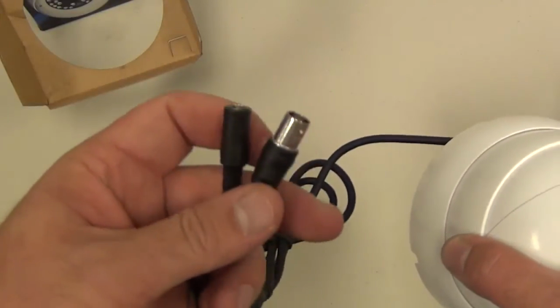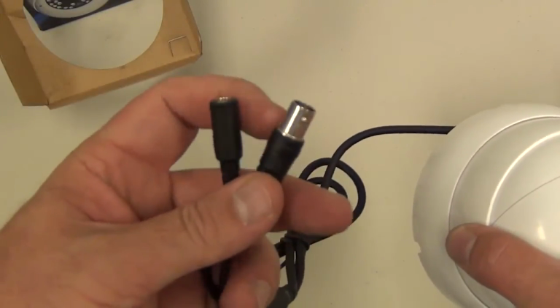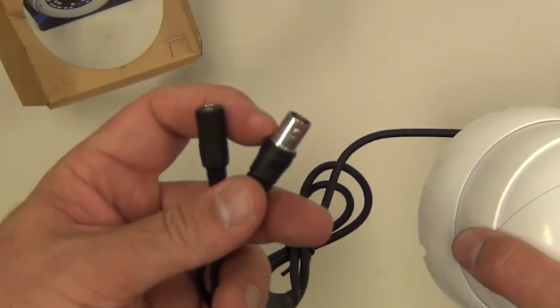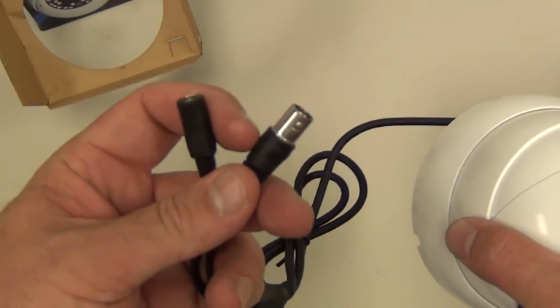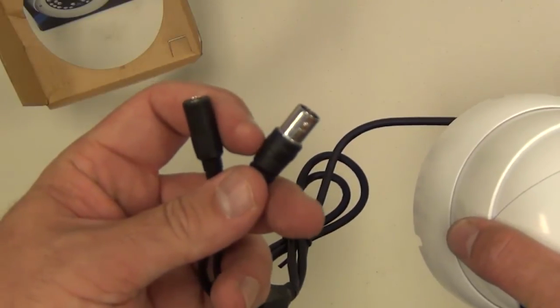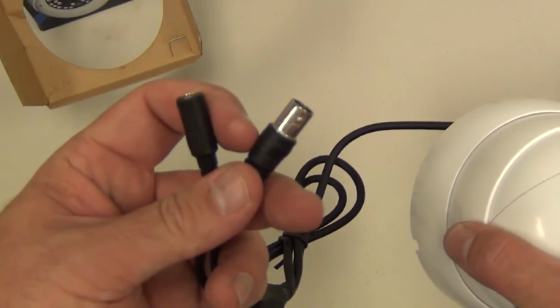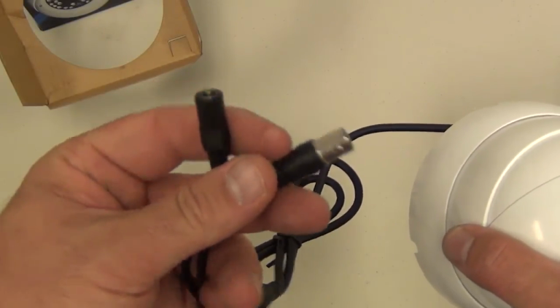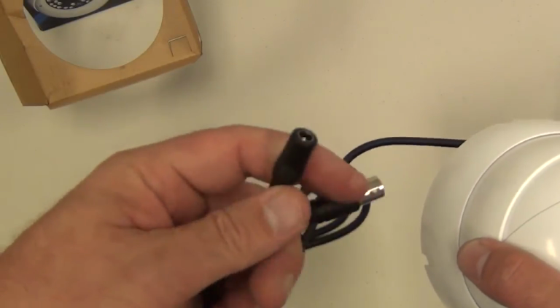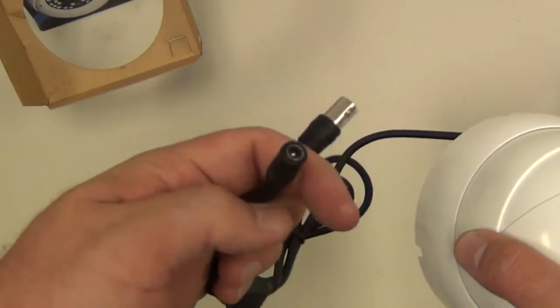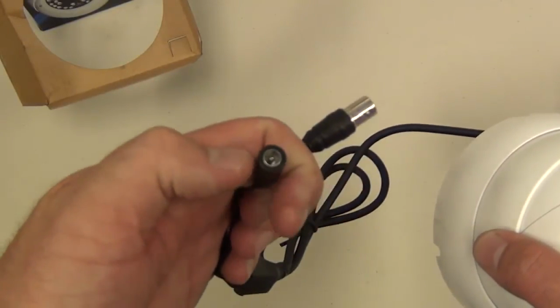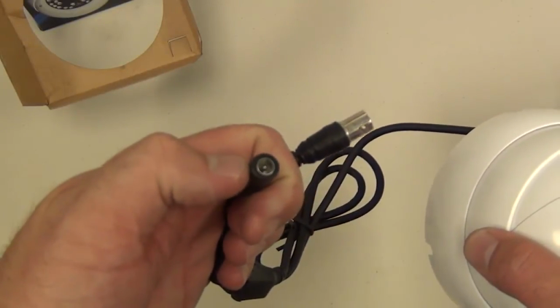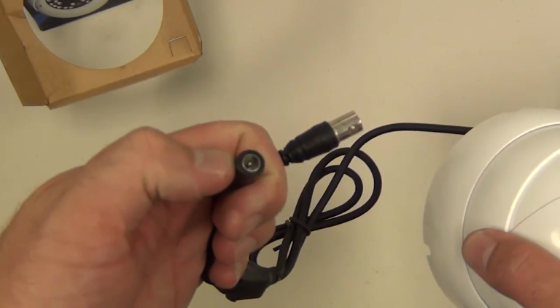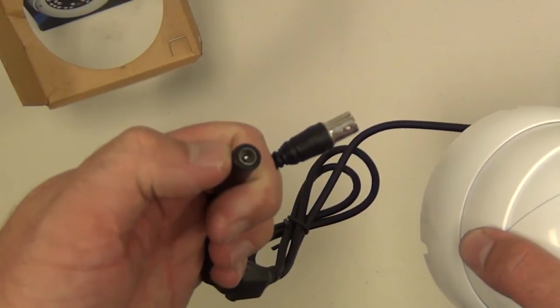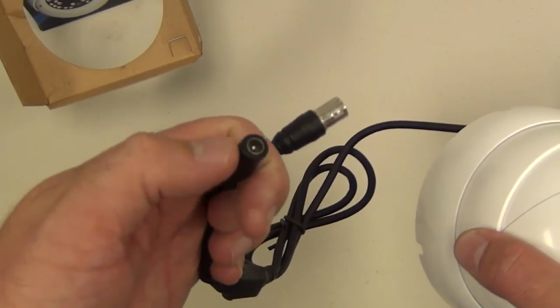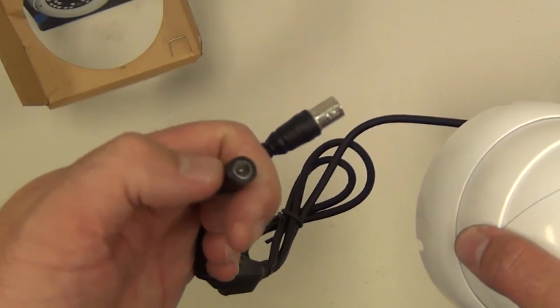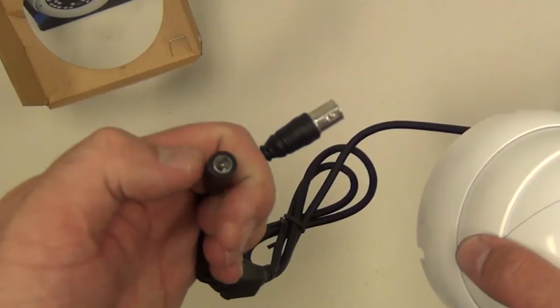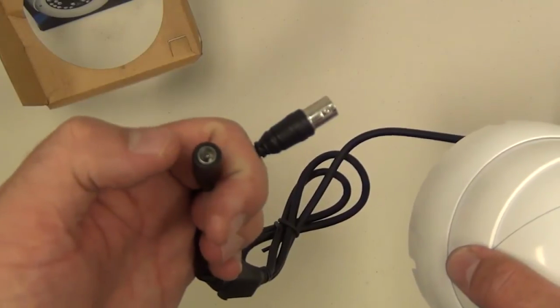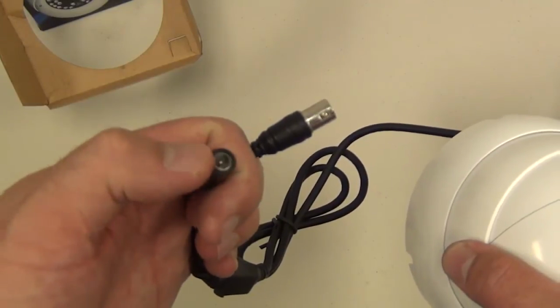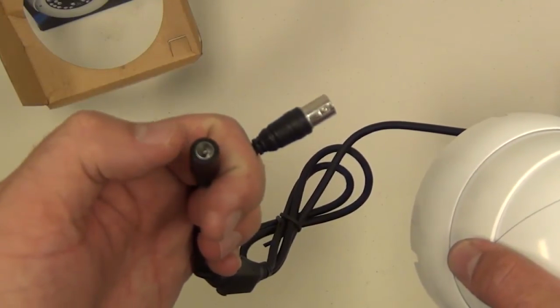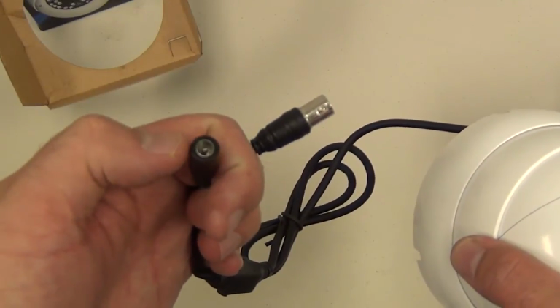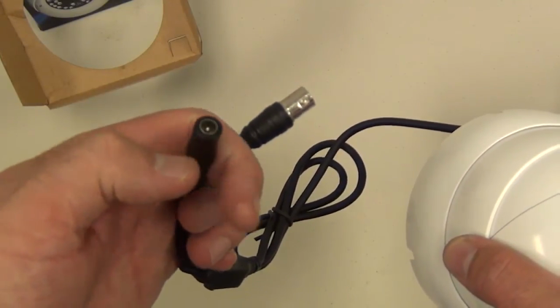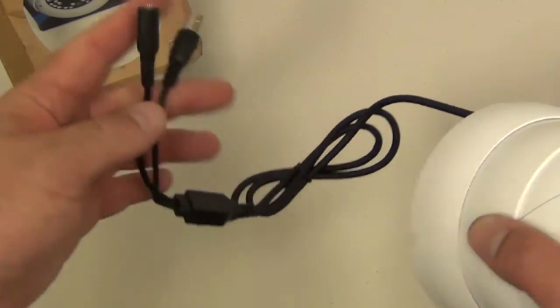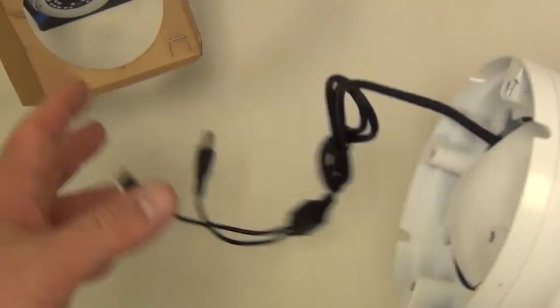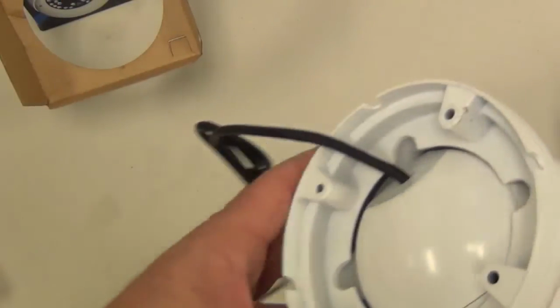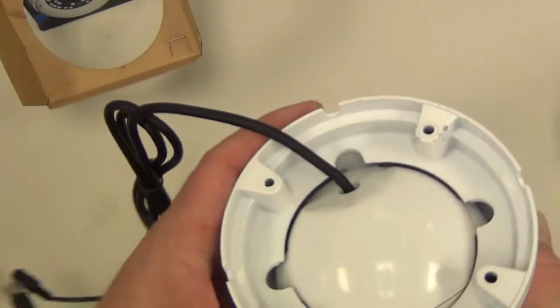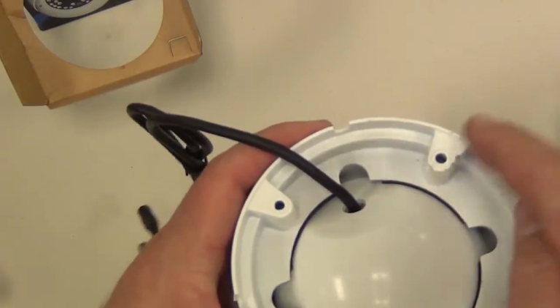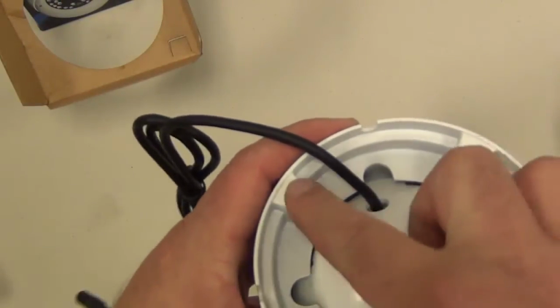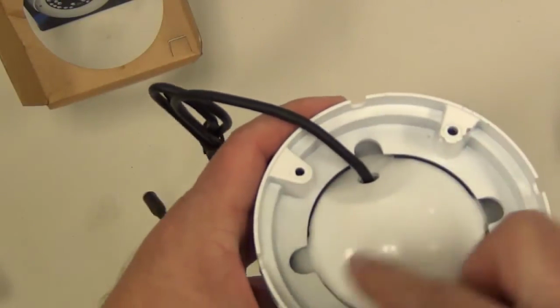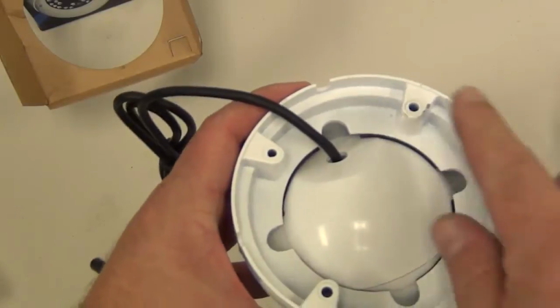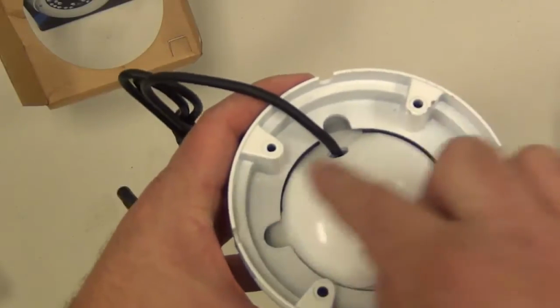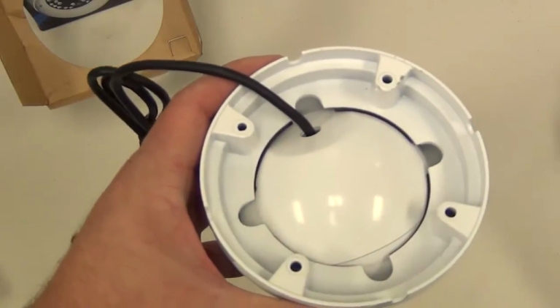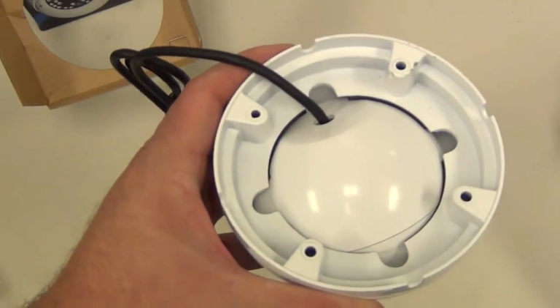Here's your BNC connector to connect to the video part. And this here is your 2.1 millimeter power connector for 12 volts. And then here's the bottom with the mounting holes and controls for the camera.